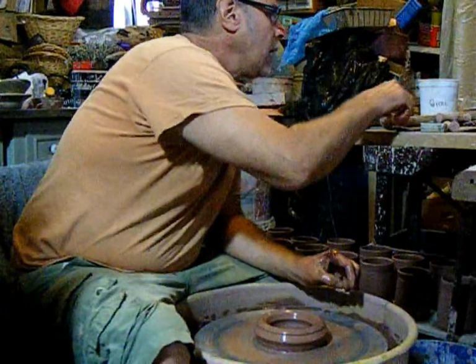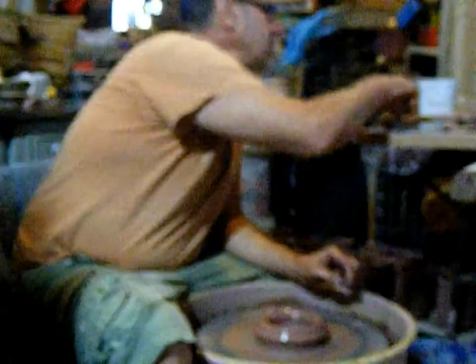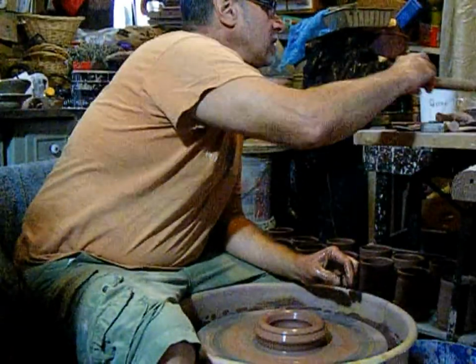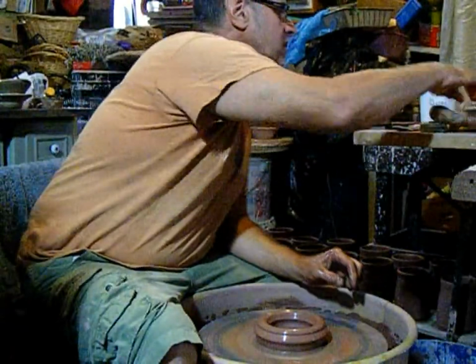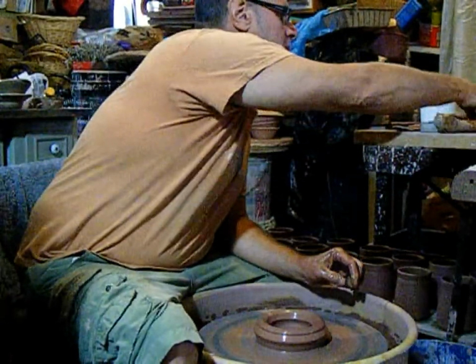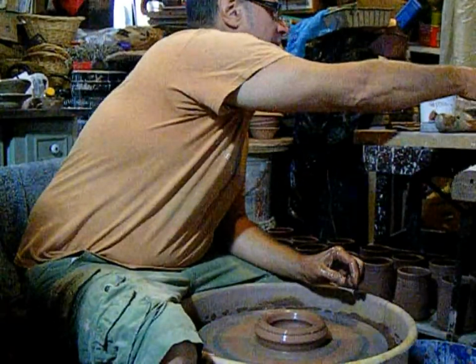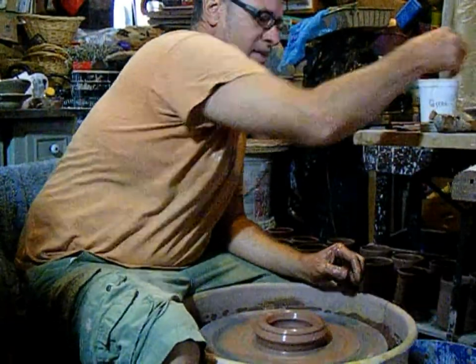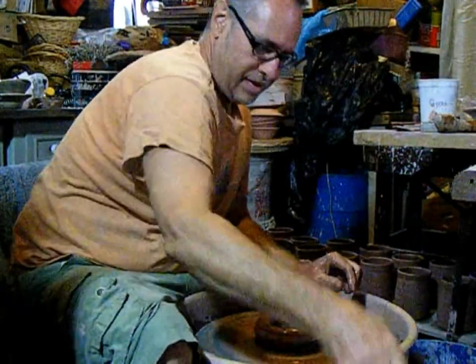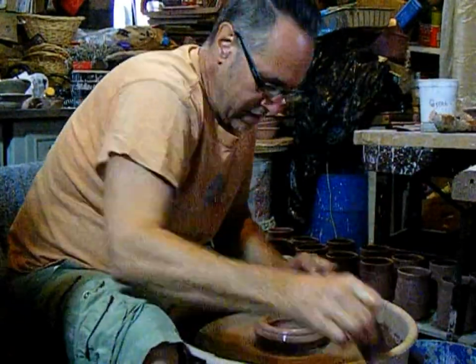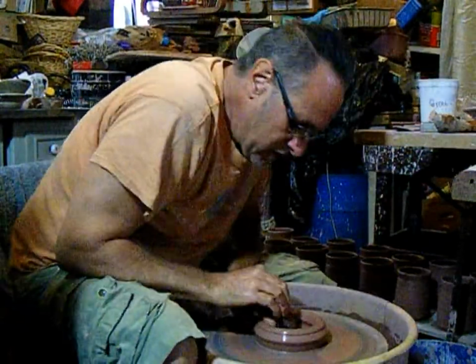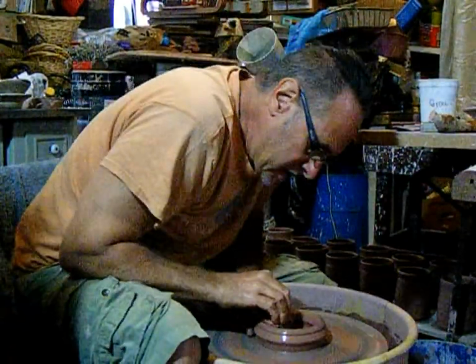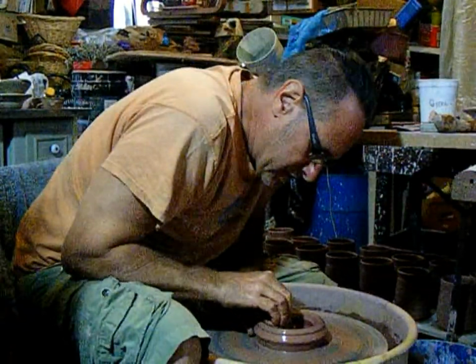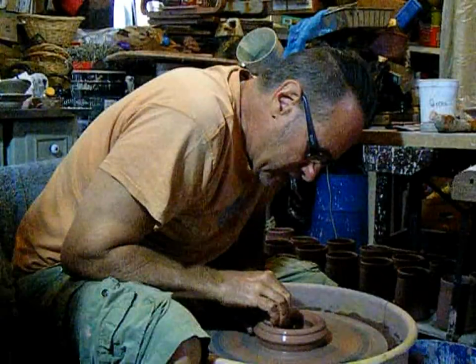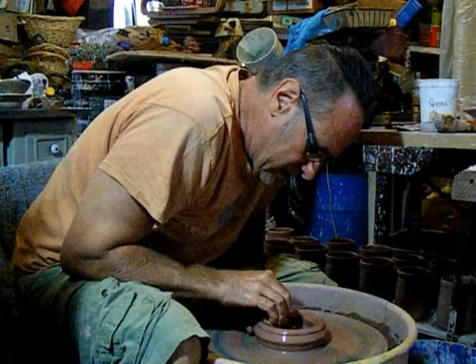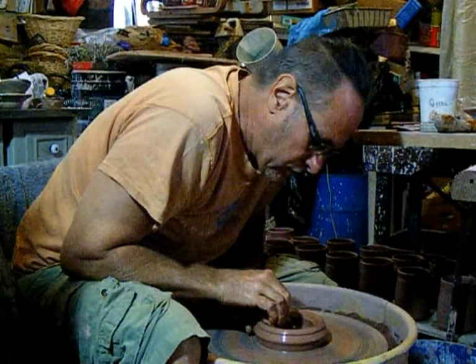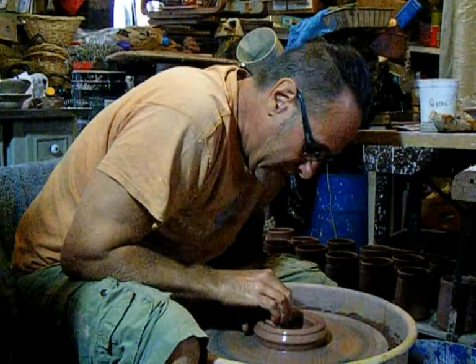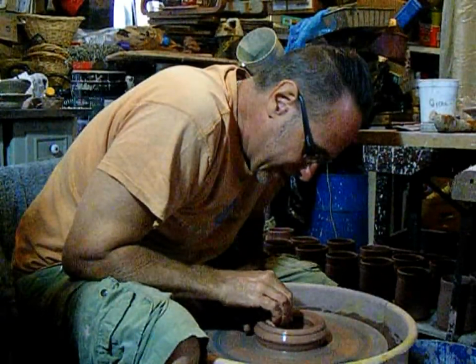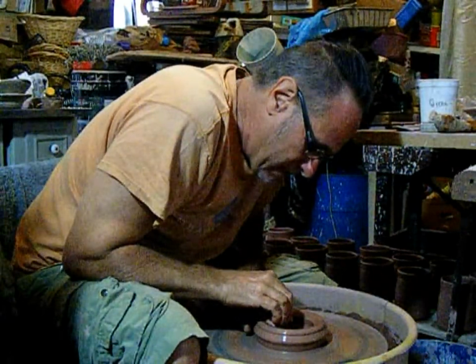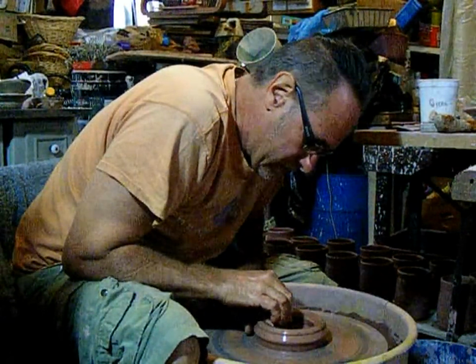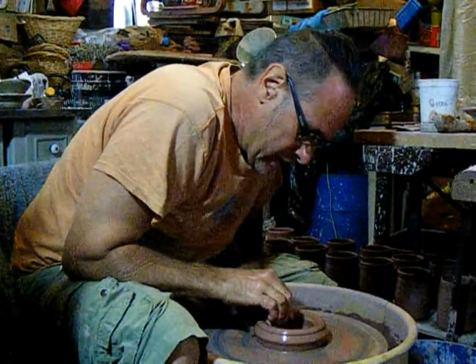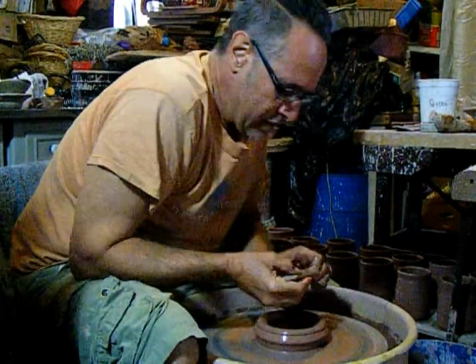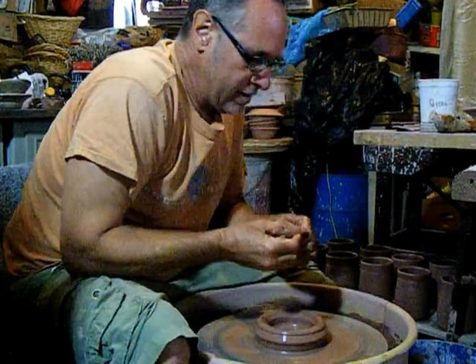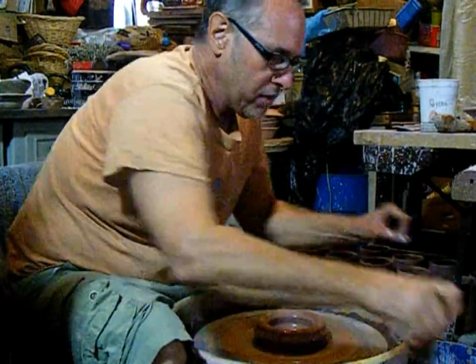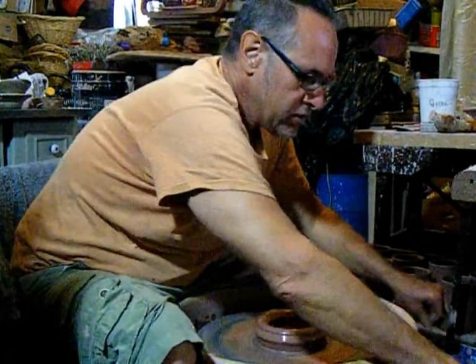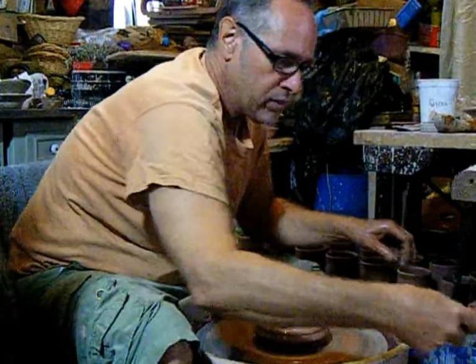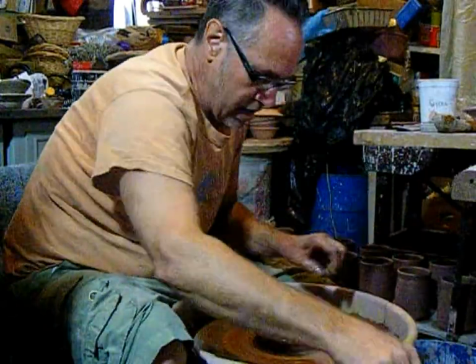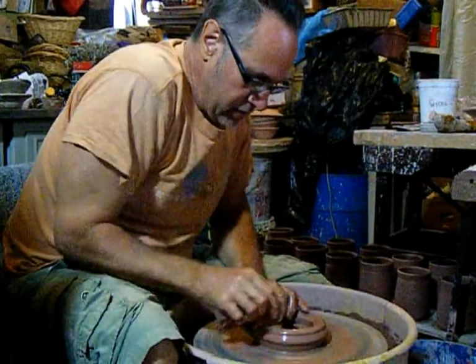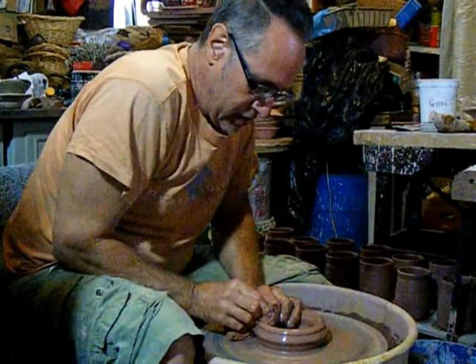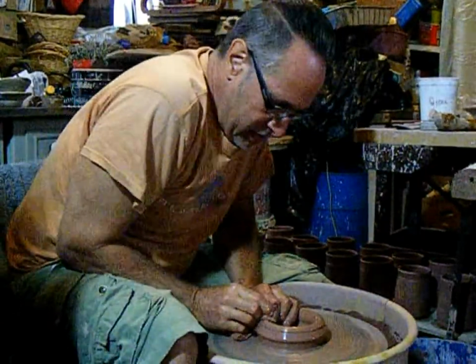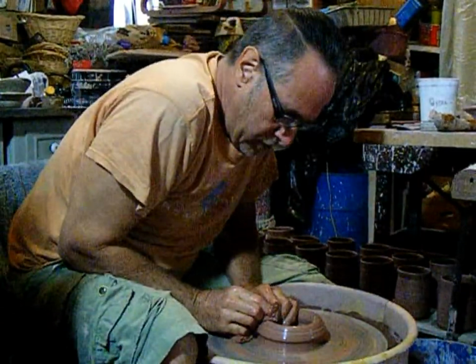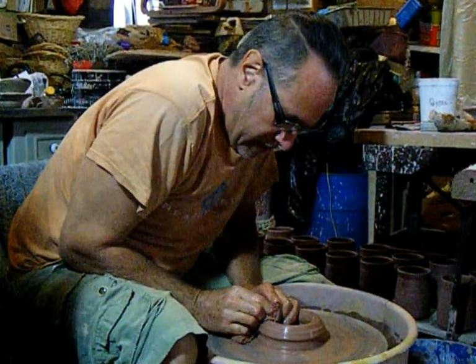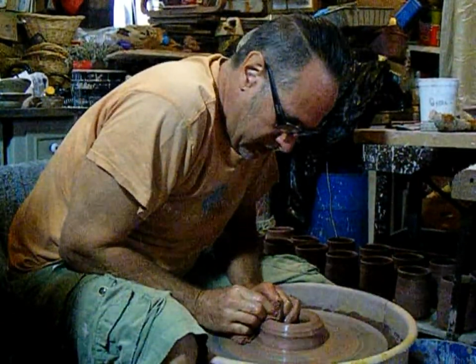I didn't expect in a million years to be throwing in the summer. With a nursery and greenhouse, it's usually something — a winter activity.